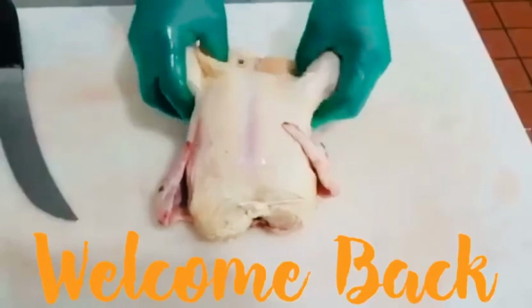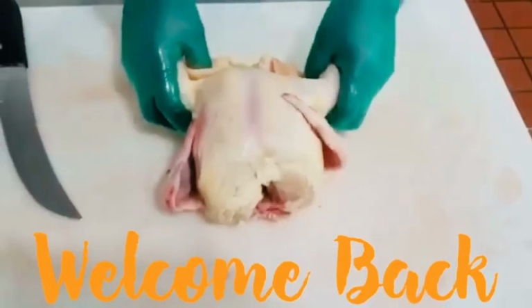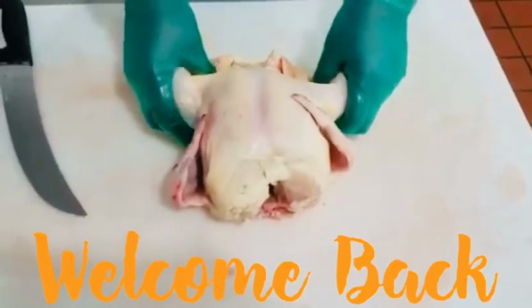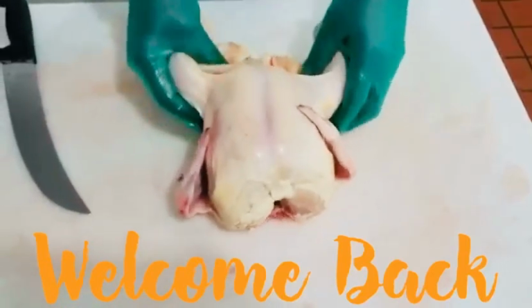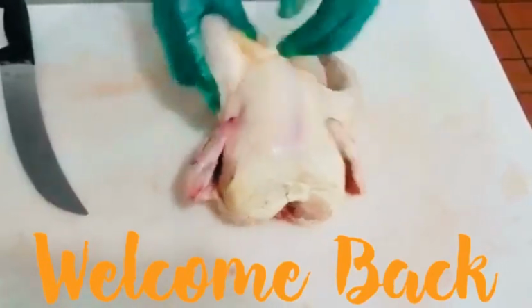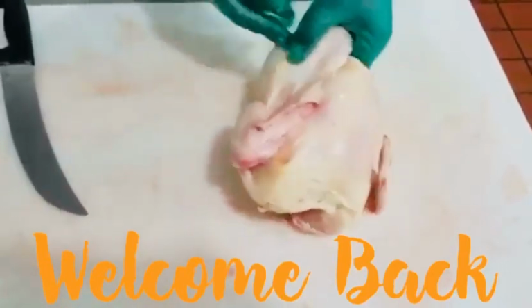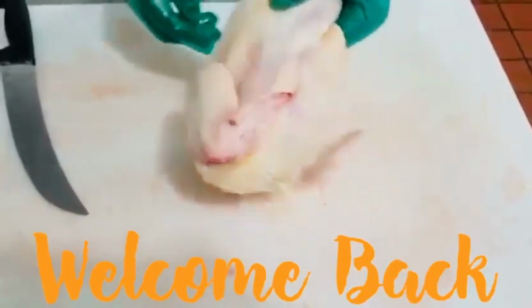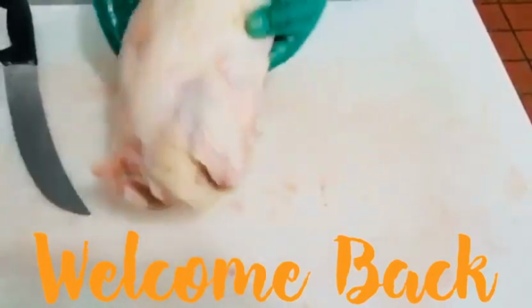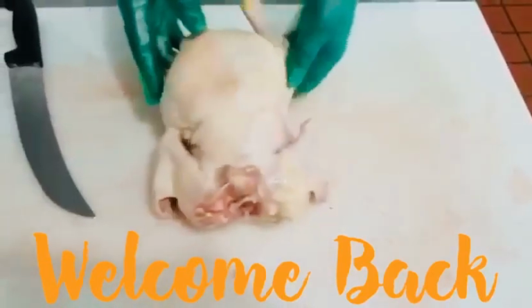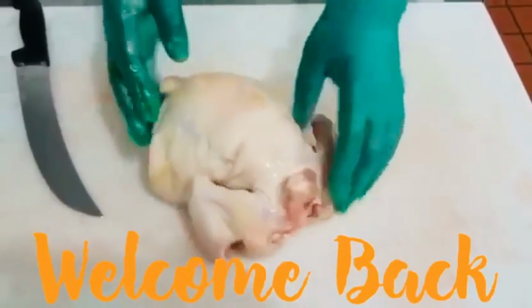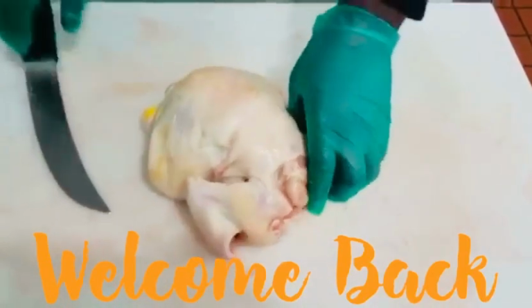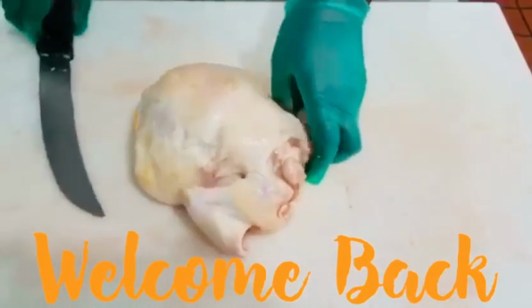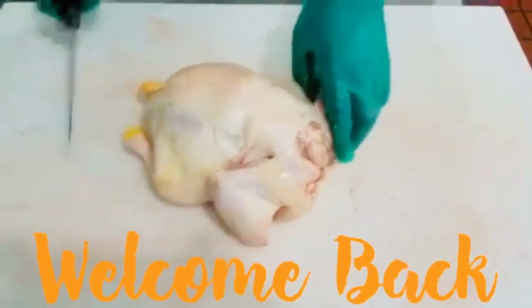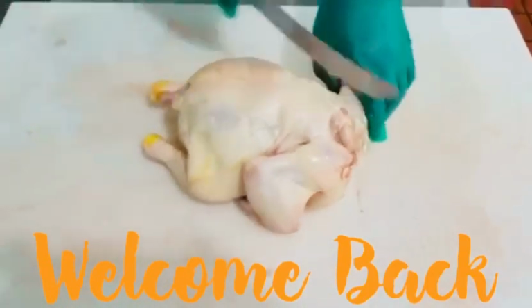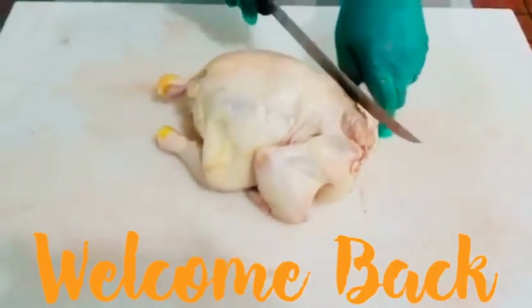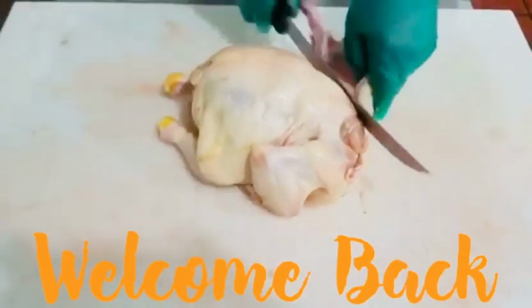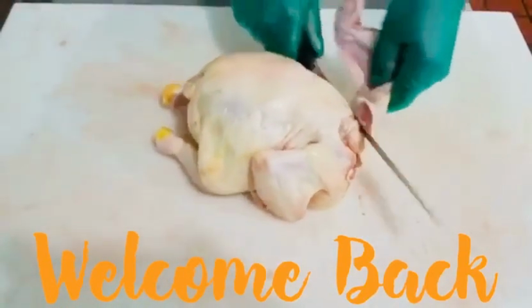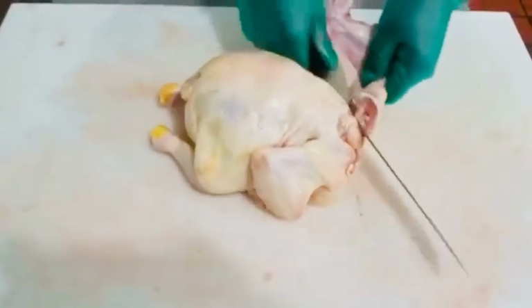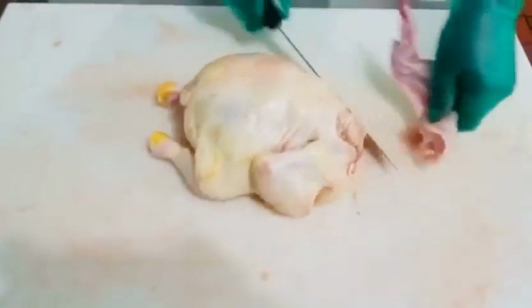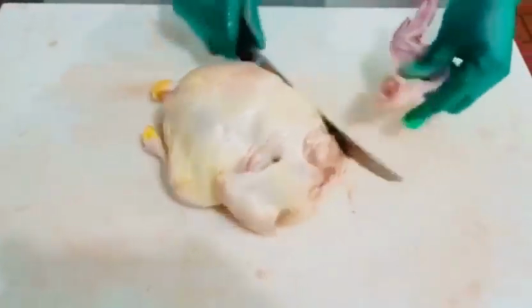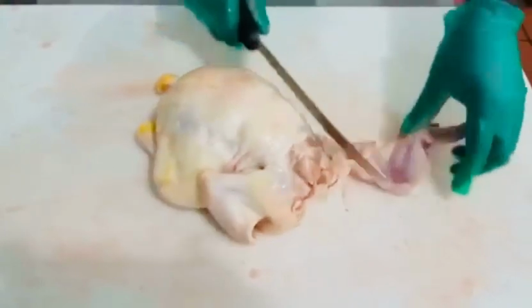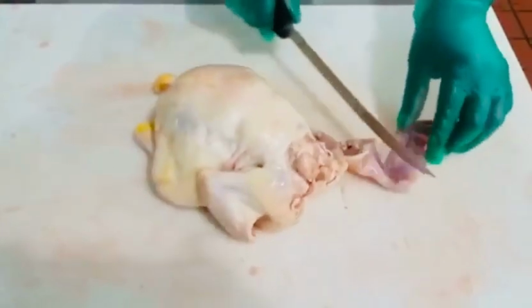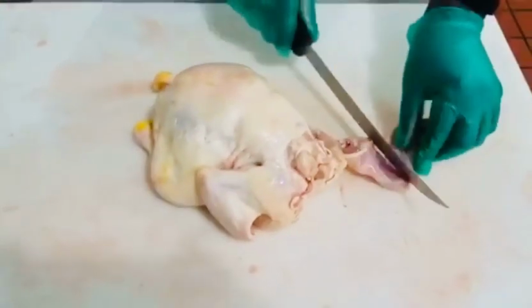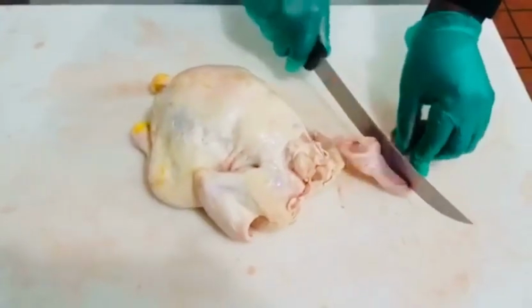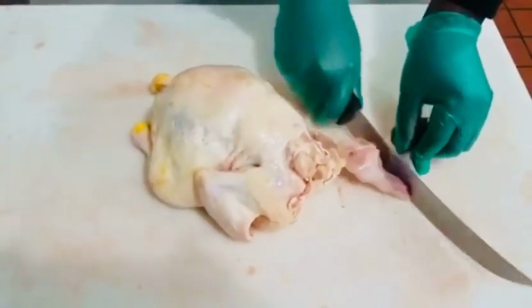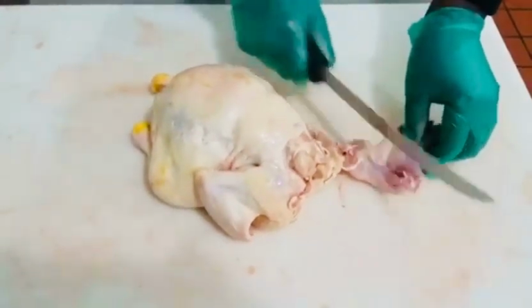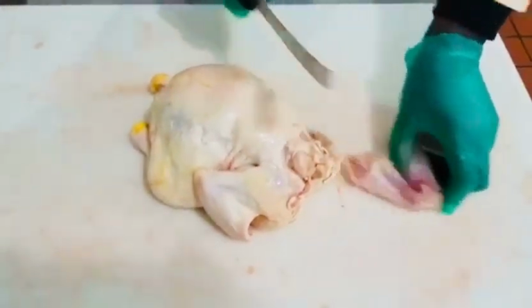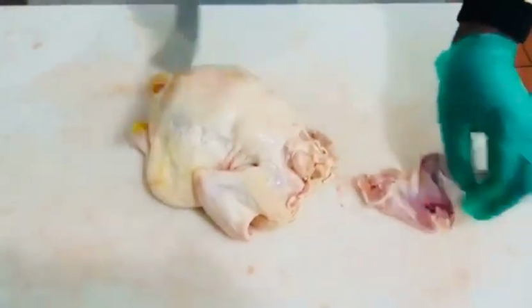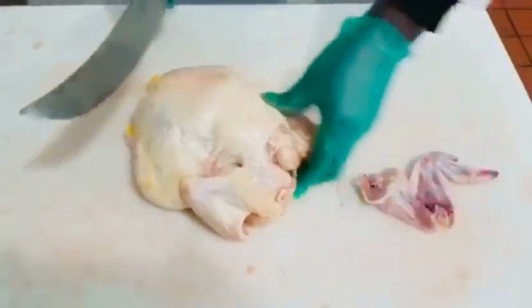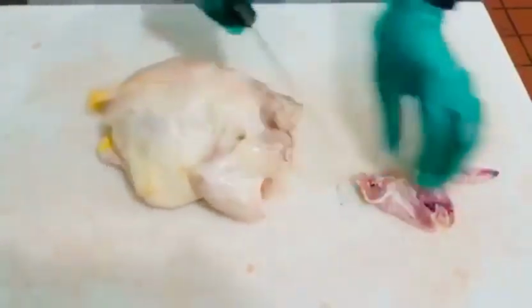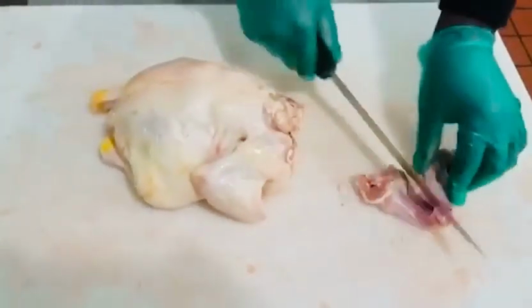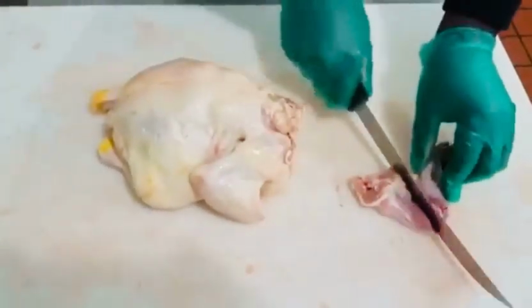I'm going to show you how to cut up a chicken to make brown stew chicken. First of all, you take the wing off and split the wing — split the wing in two.